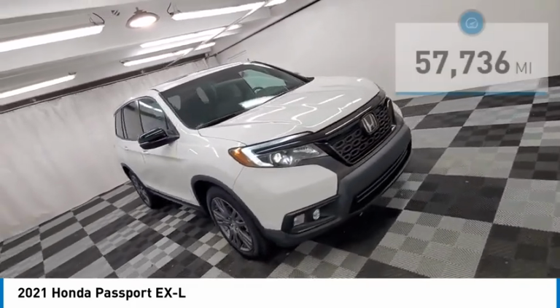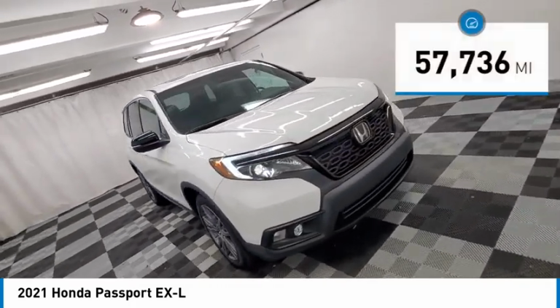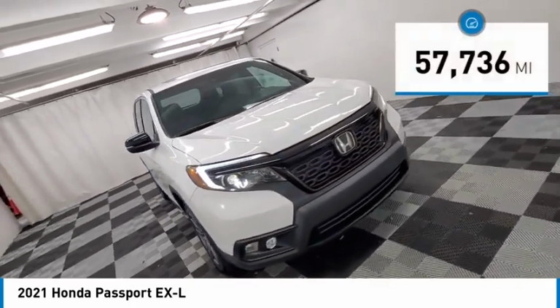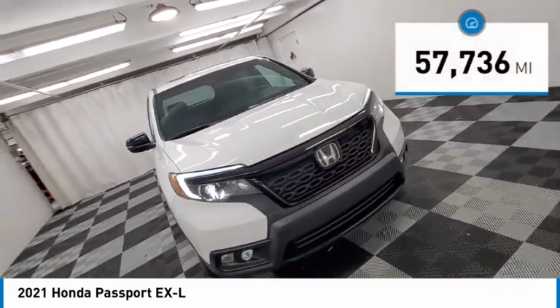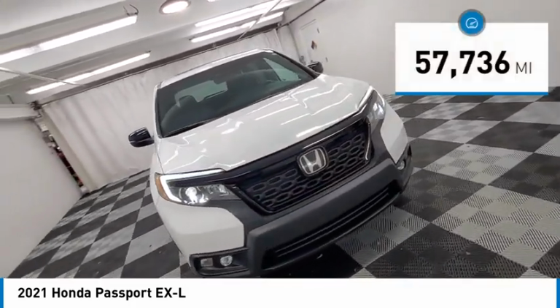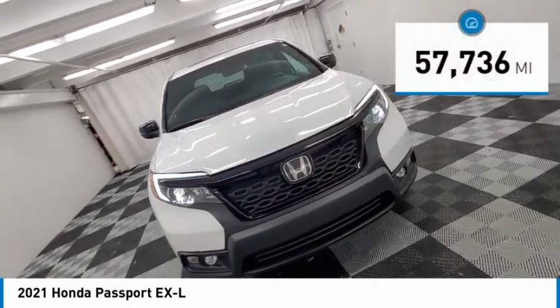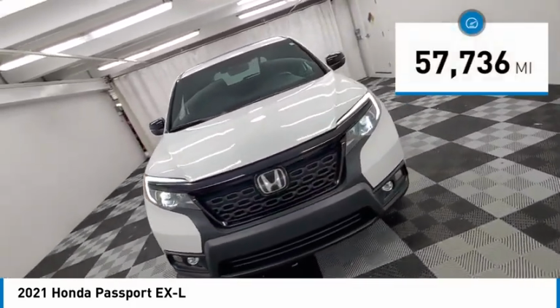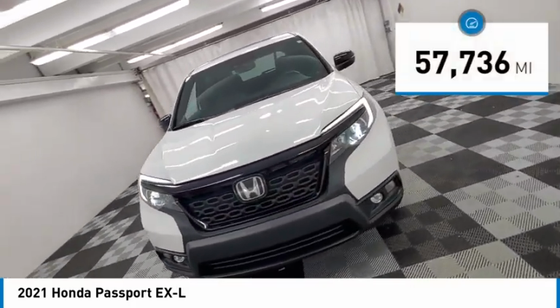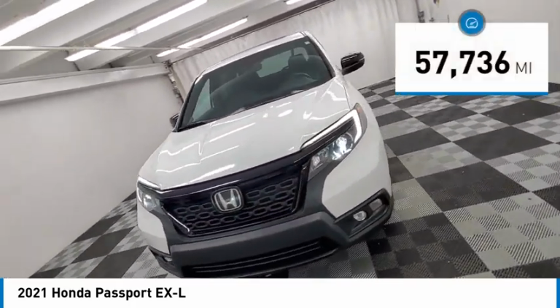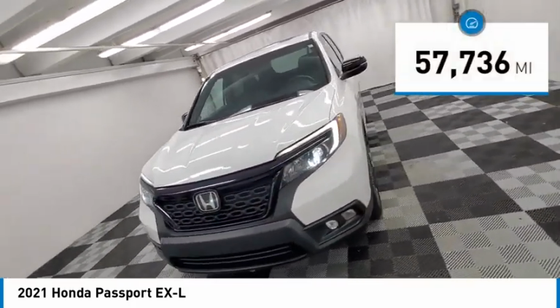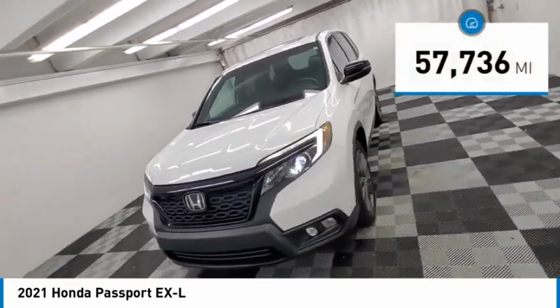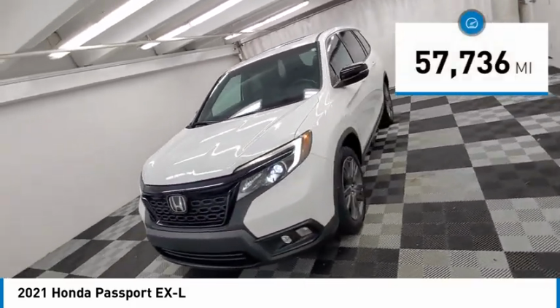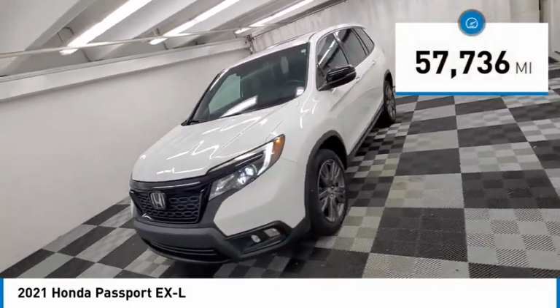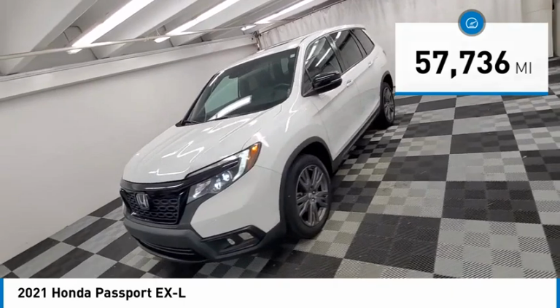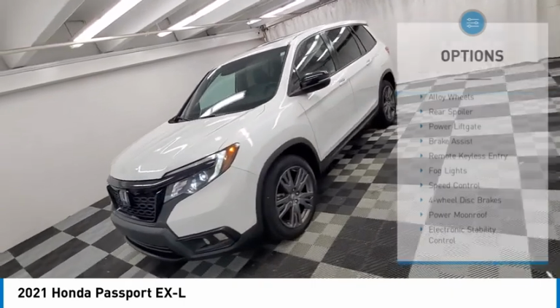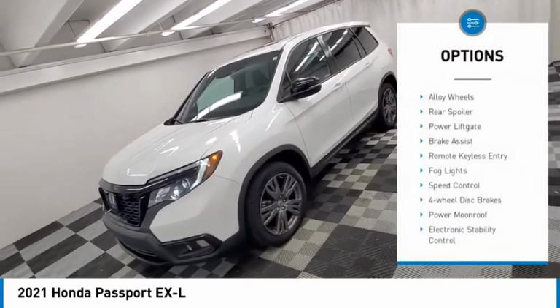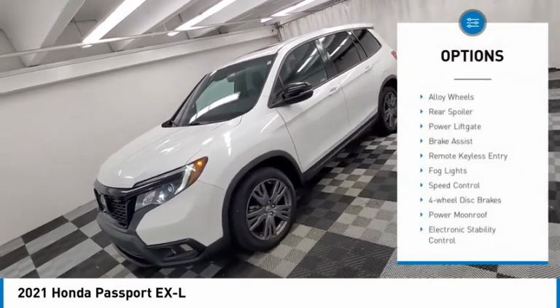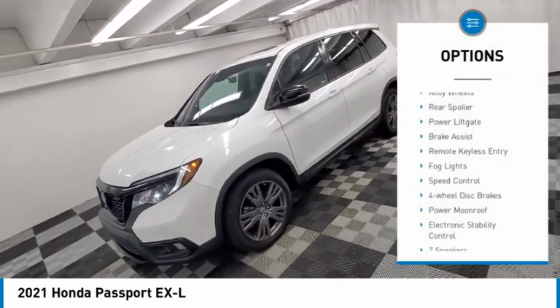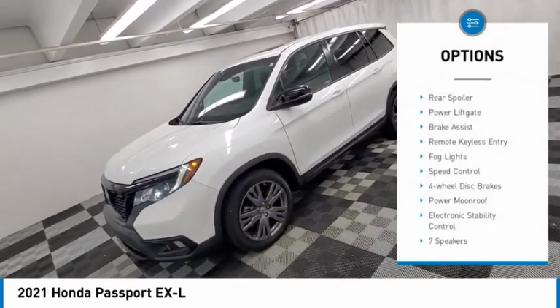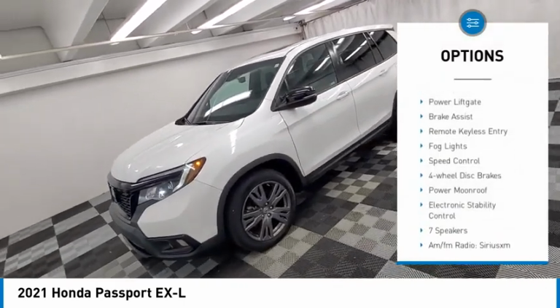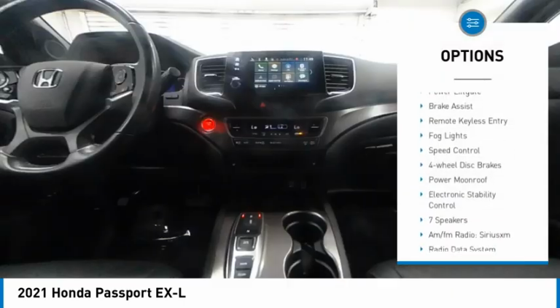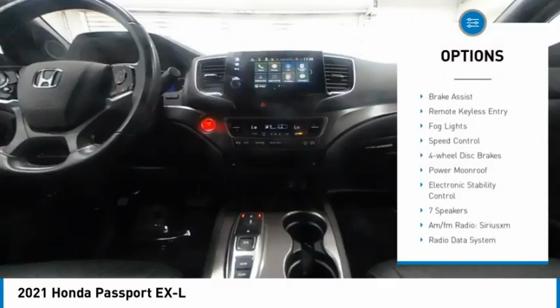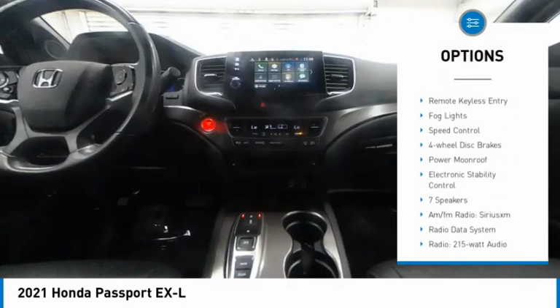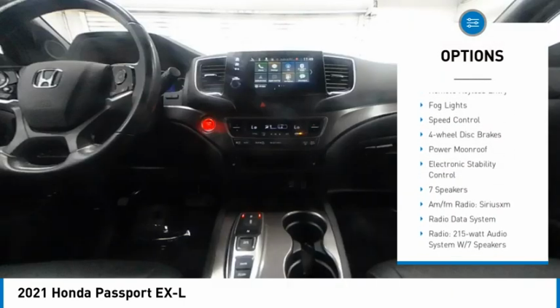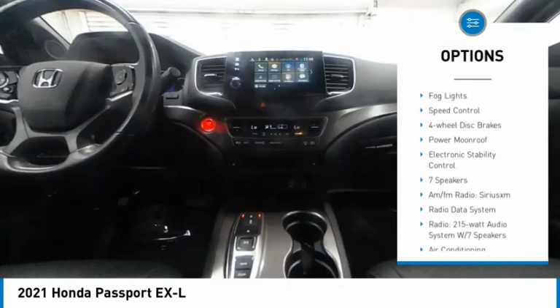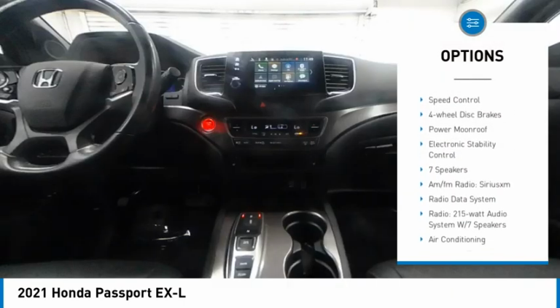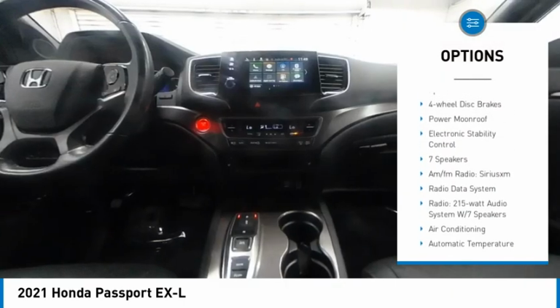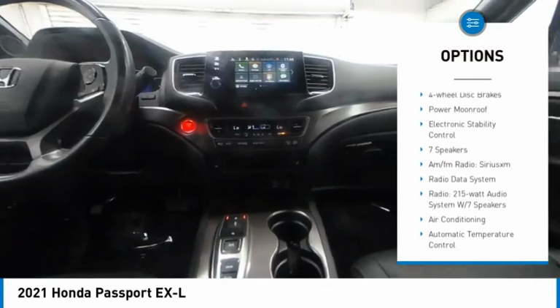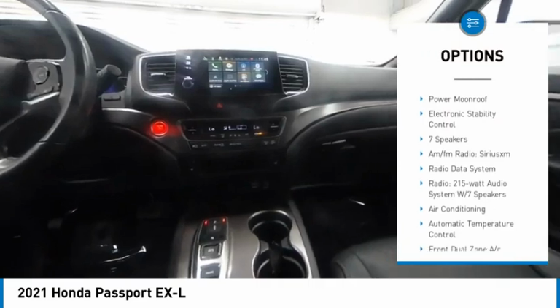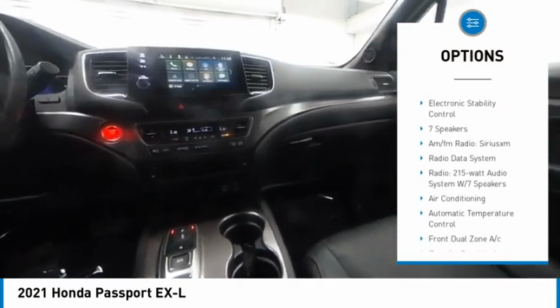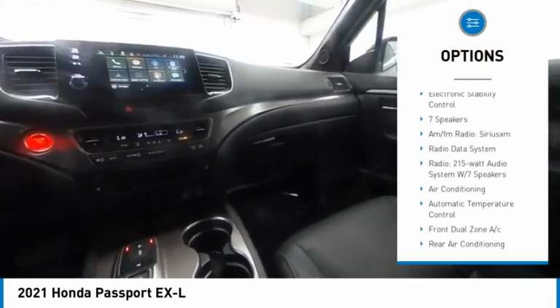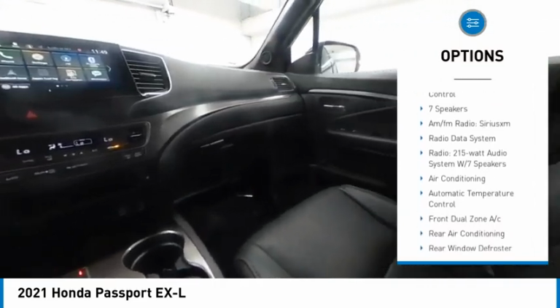This vehicle has less than 60,000 miles. Here are some of this vehicle's great options: alloy wheels, rear spoiler, power liftgate, brake assist, remote keyless entry.